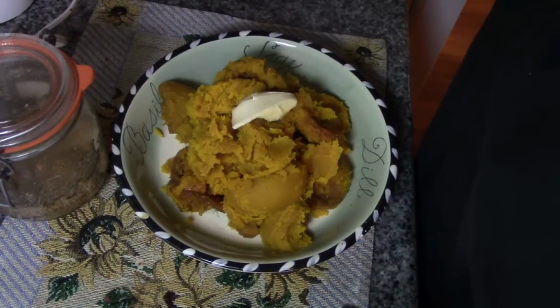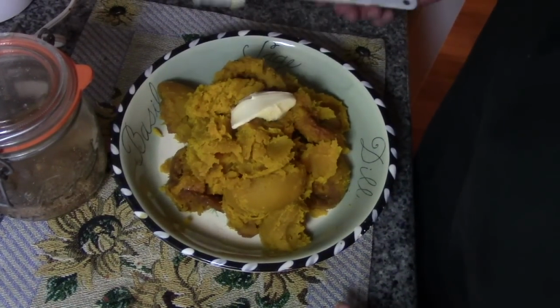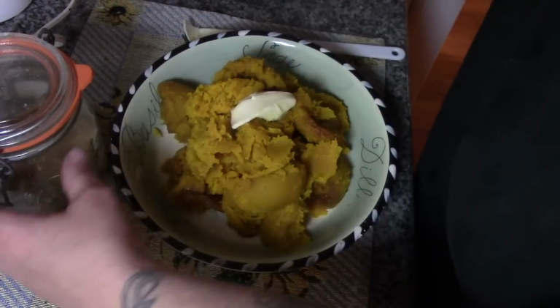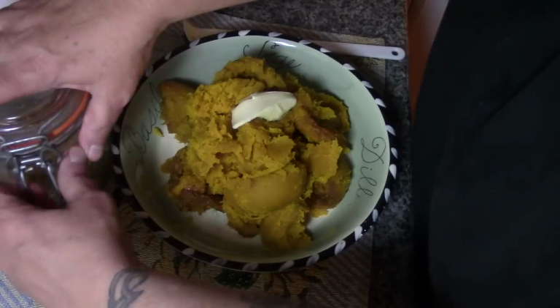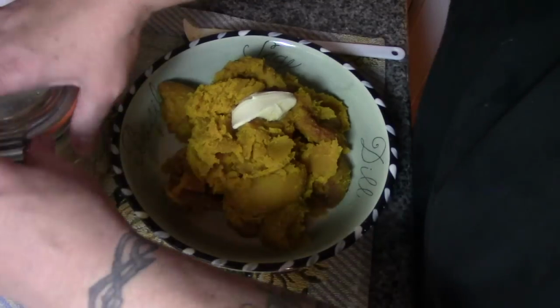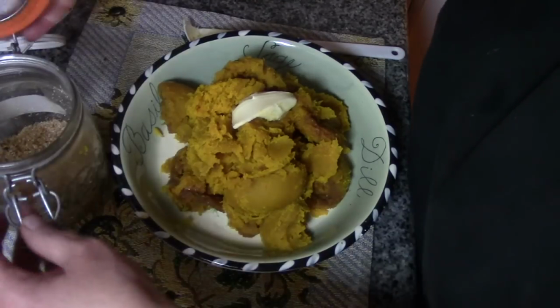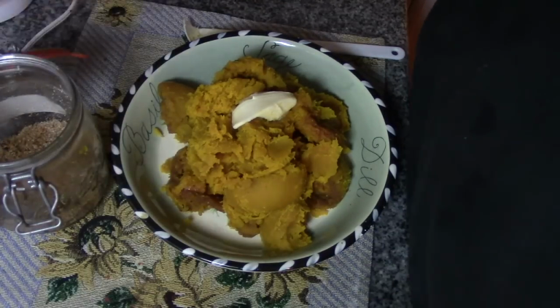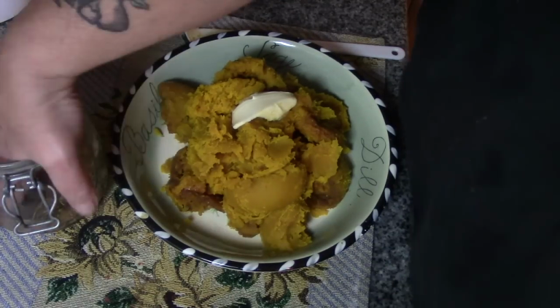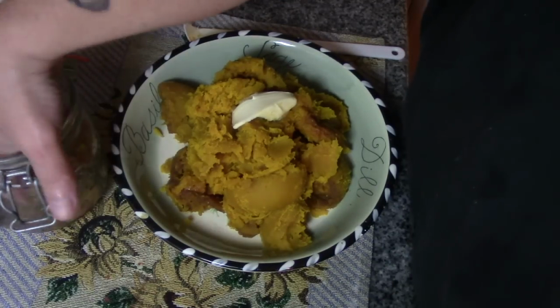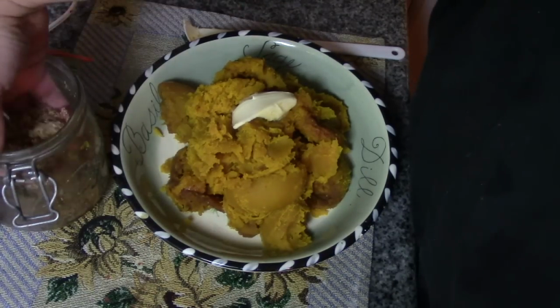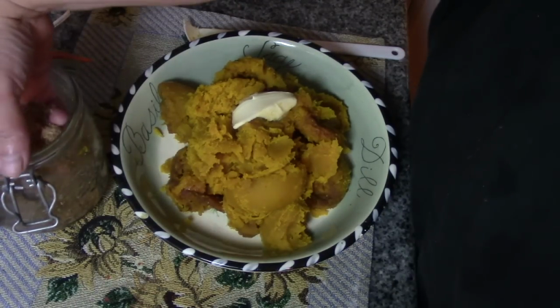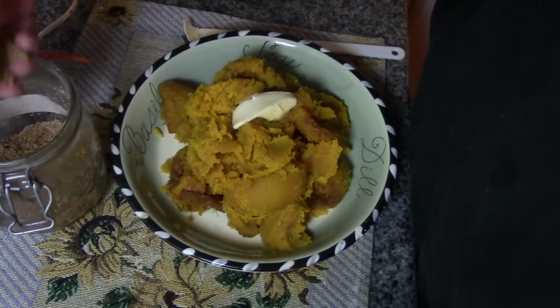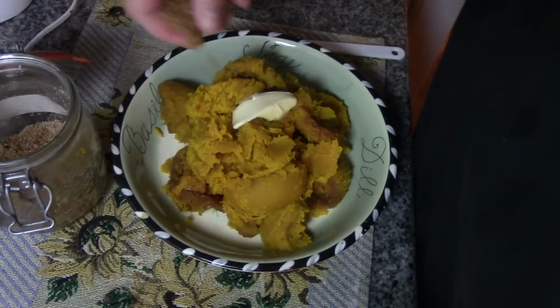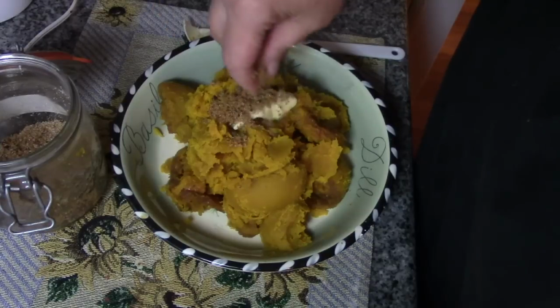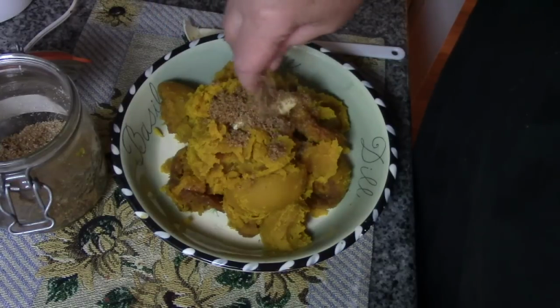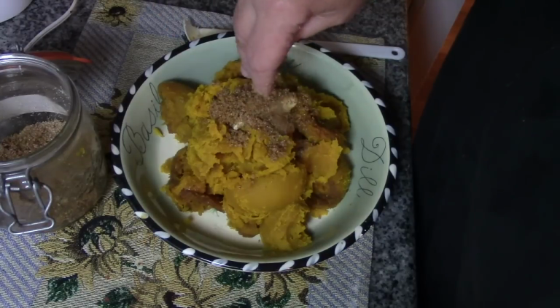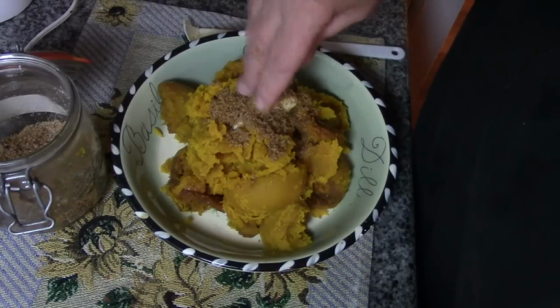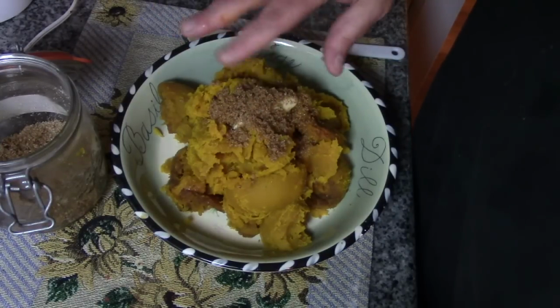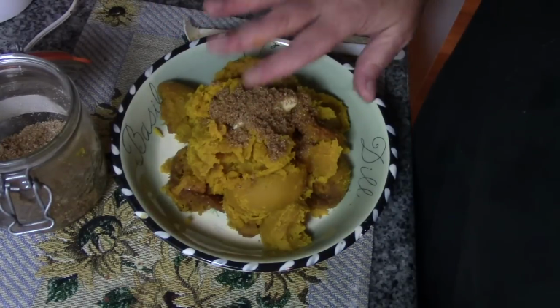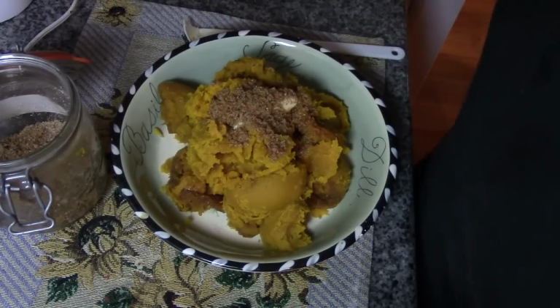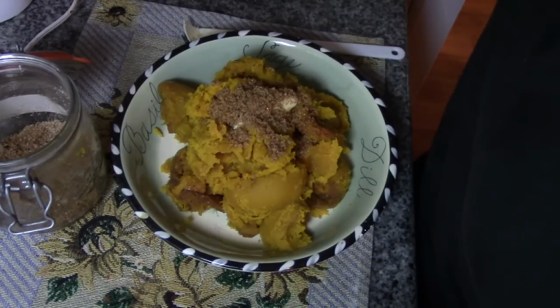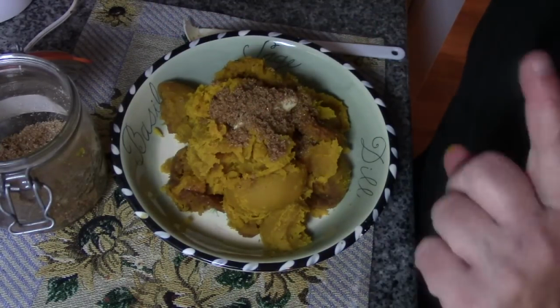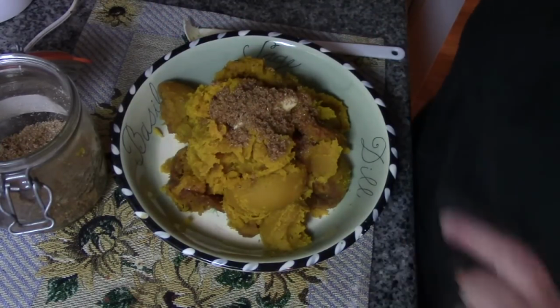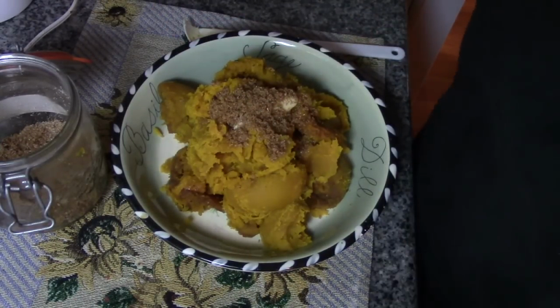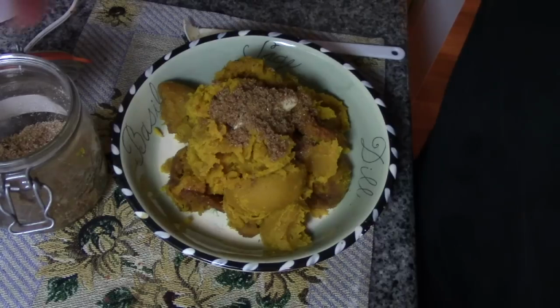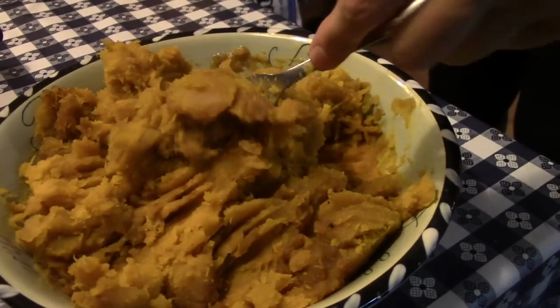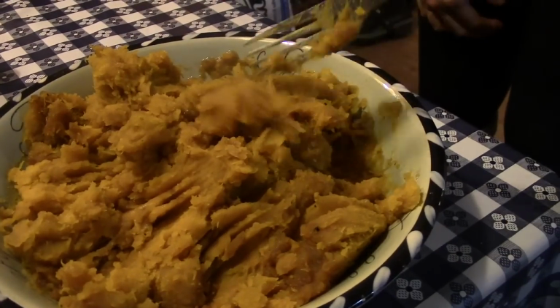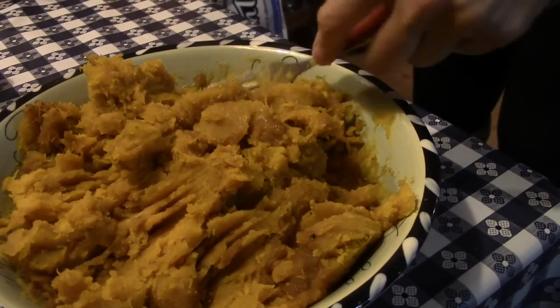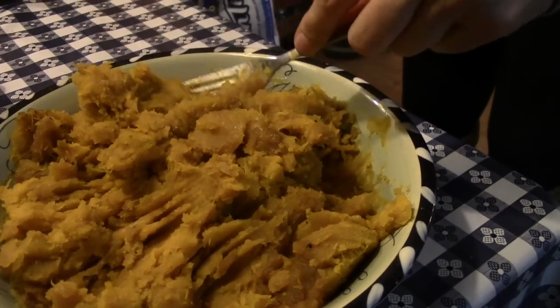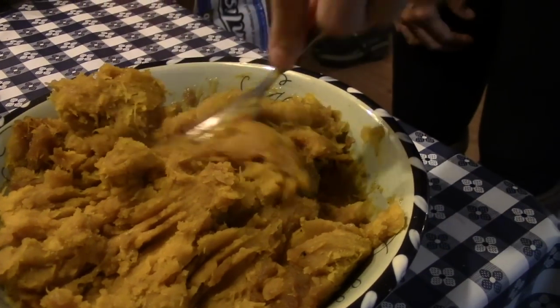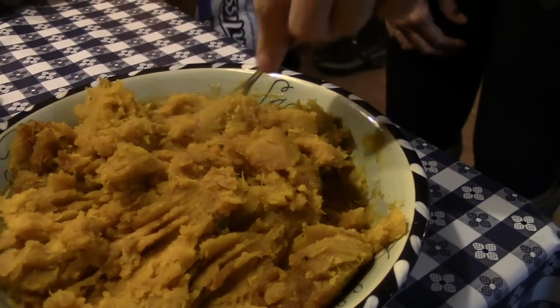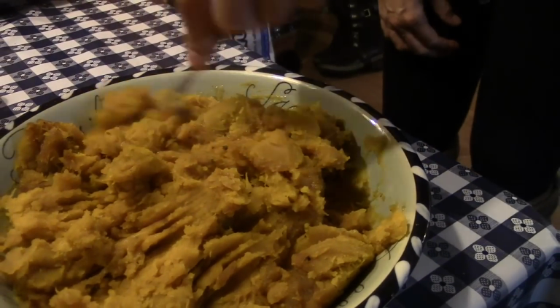Now we're just going to put a dab of butter on top and another sprinkle of brown sugar, just like that, and we're going to let that melt. We'll see you at the dinner table!